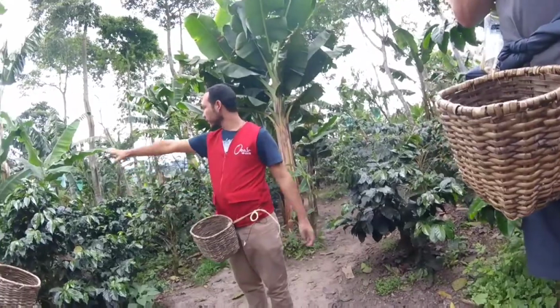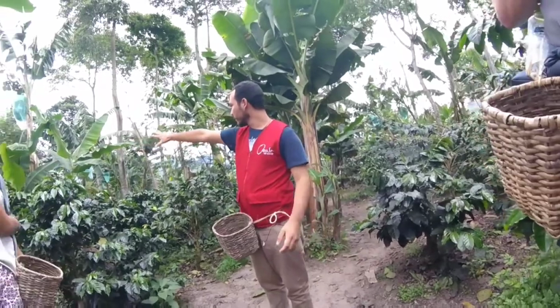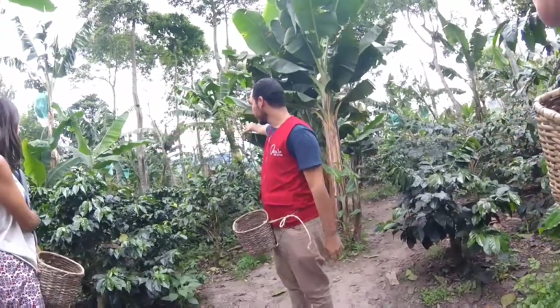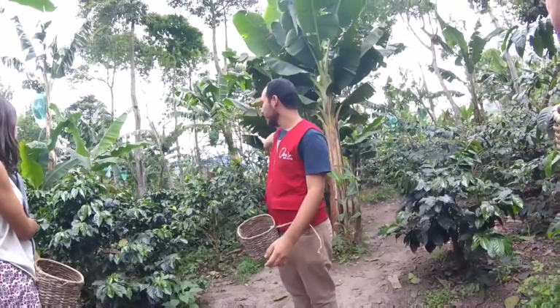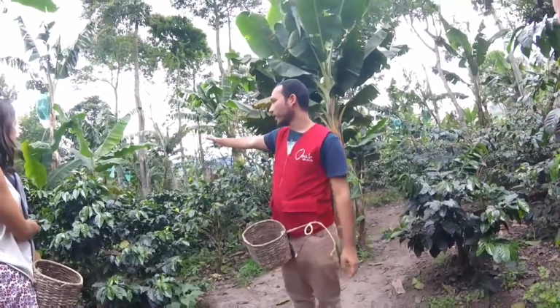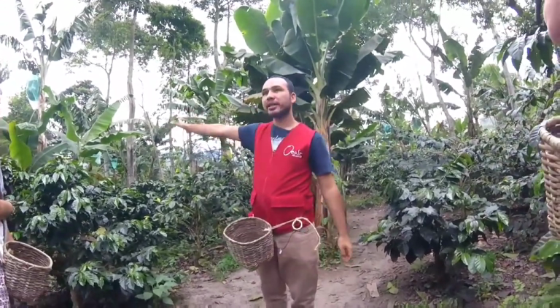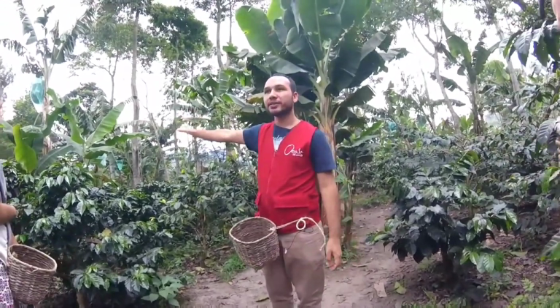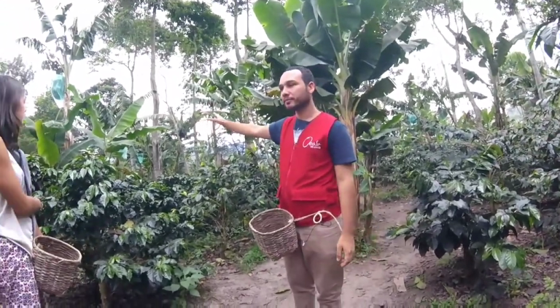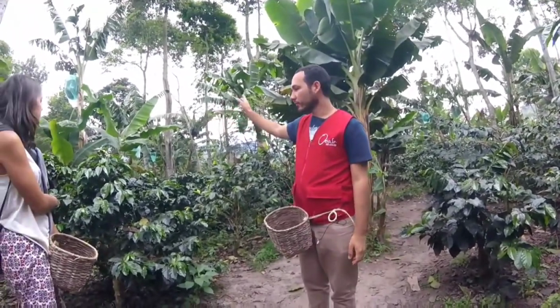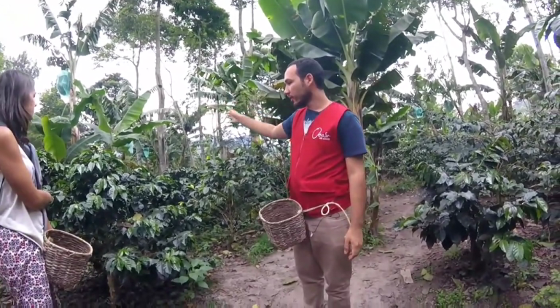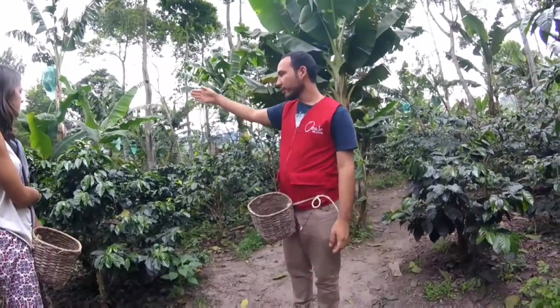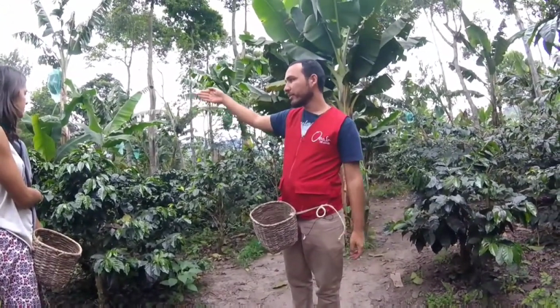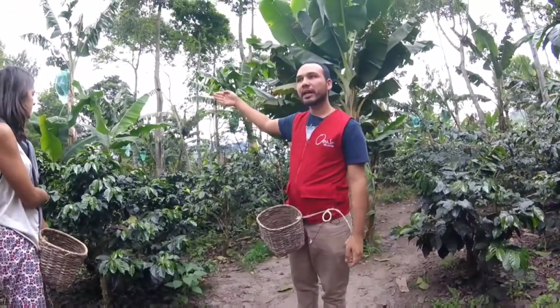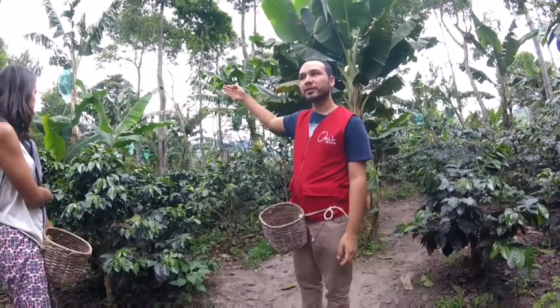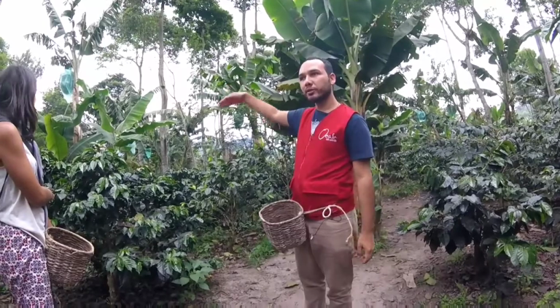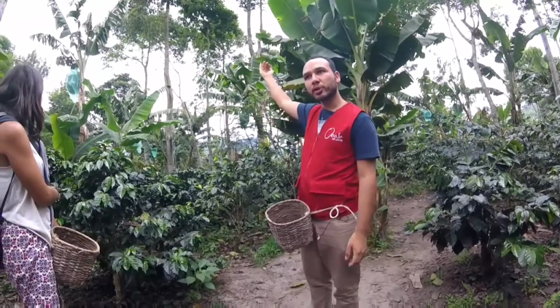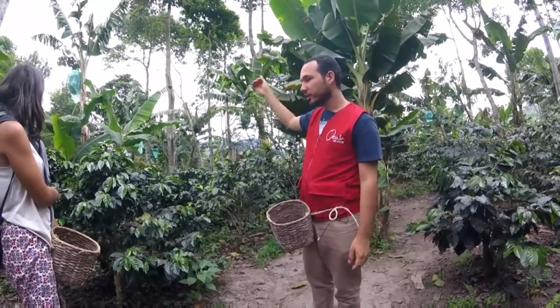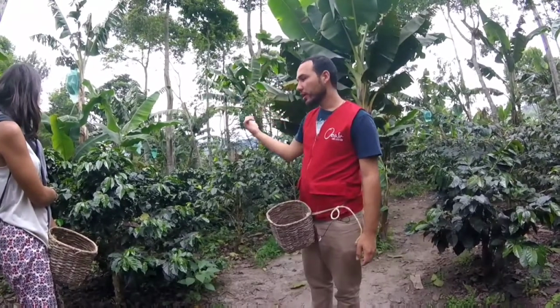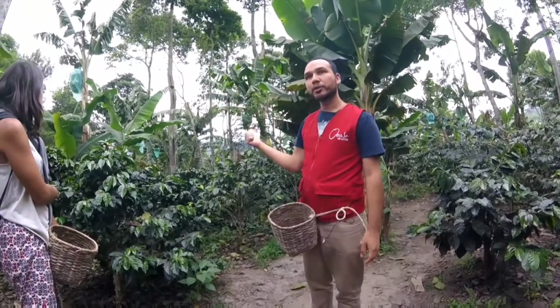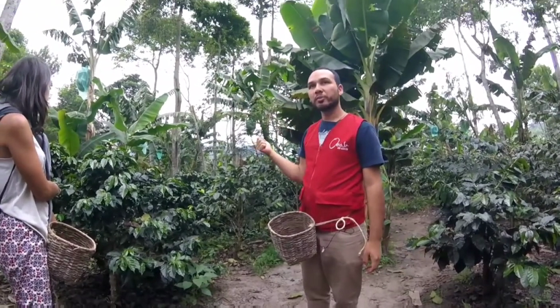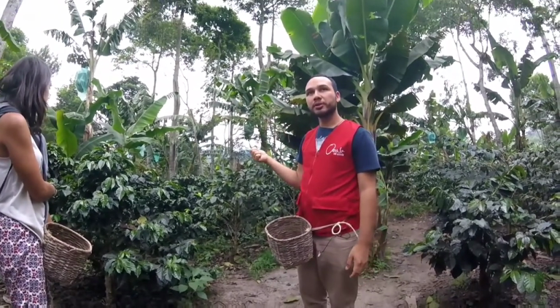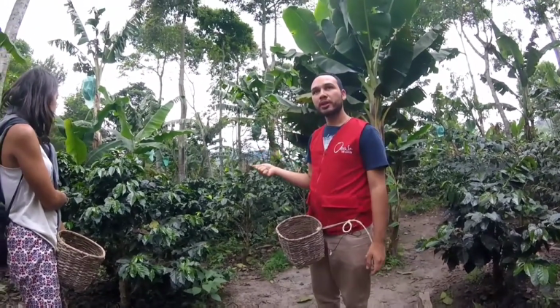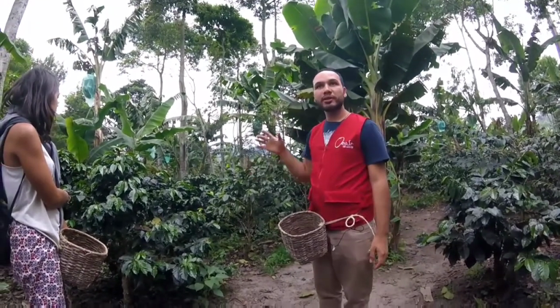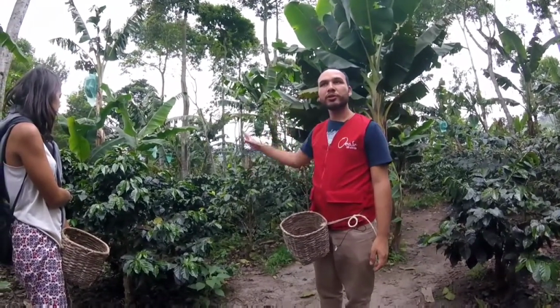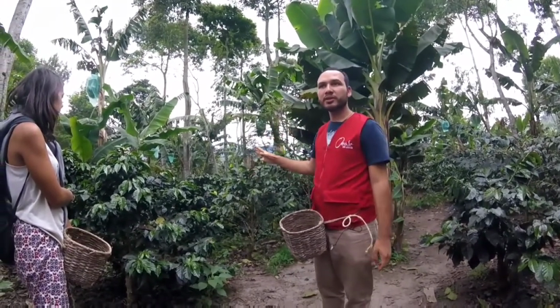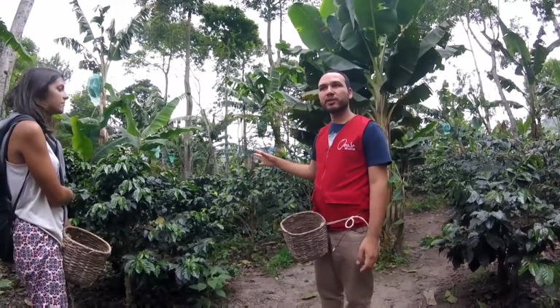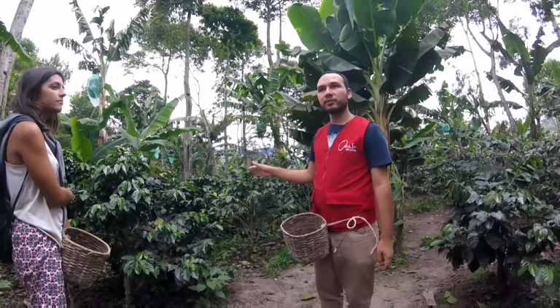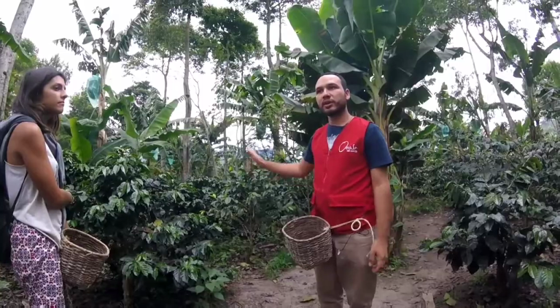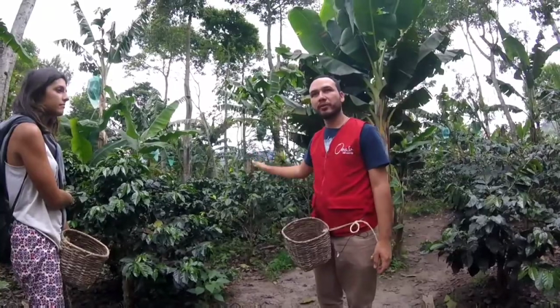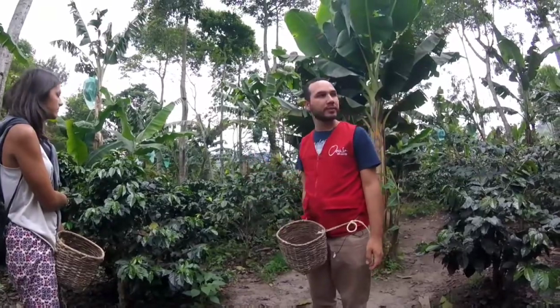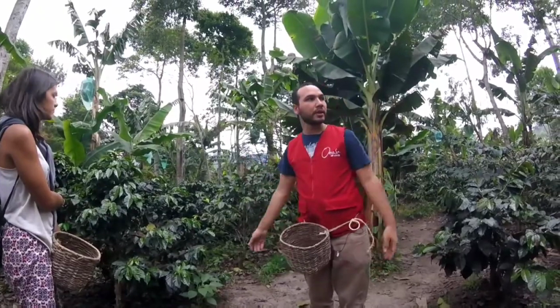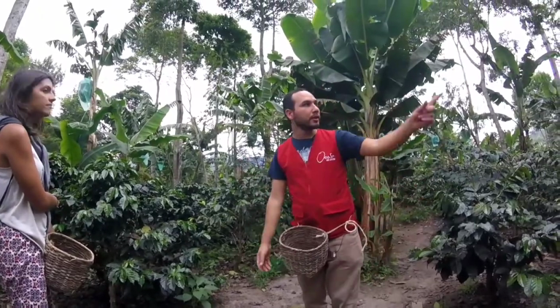All of these trees are Castillo. They are medium-sized trees, they don't grow up too tall. They are good coffee producers and, as I told you, they are resistant to the fungus, so it's not a problem here.